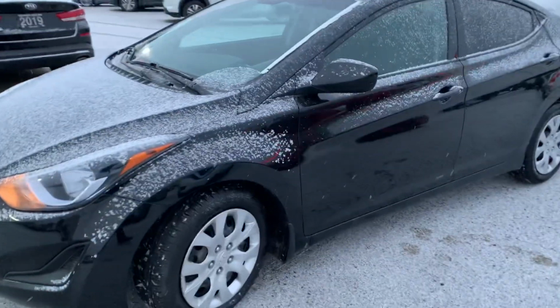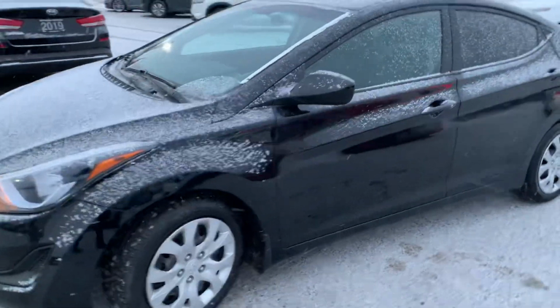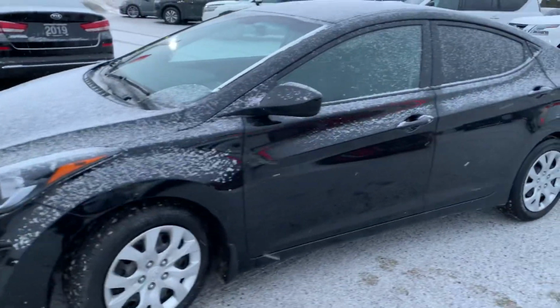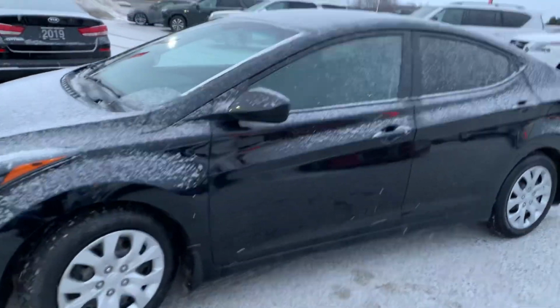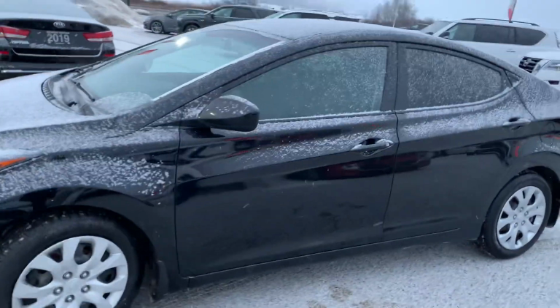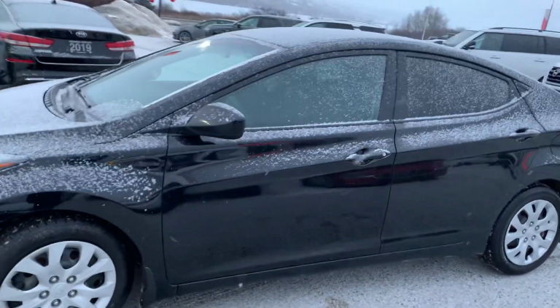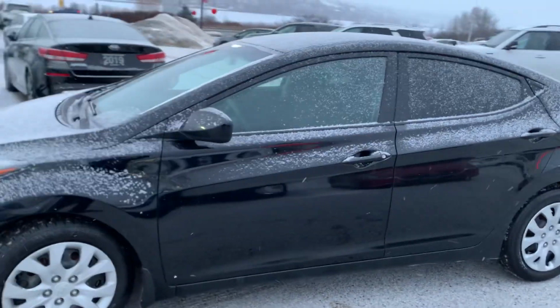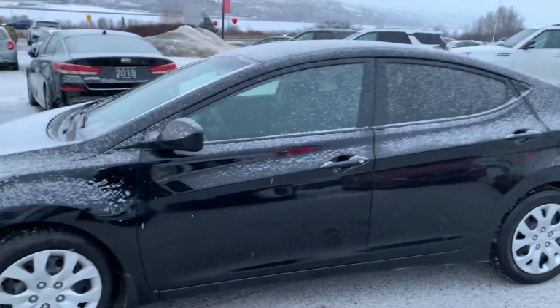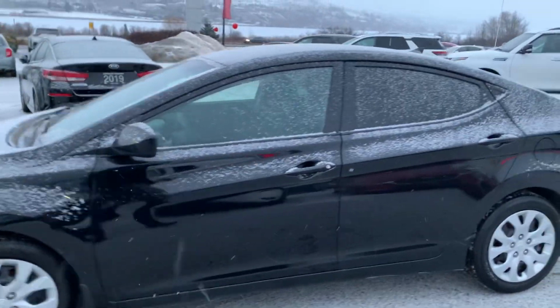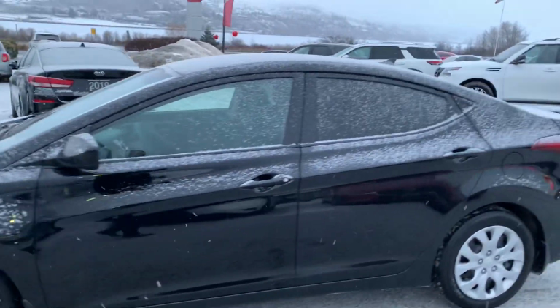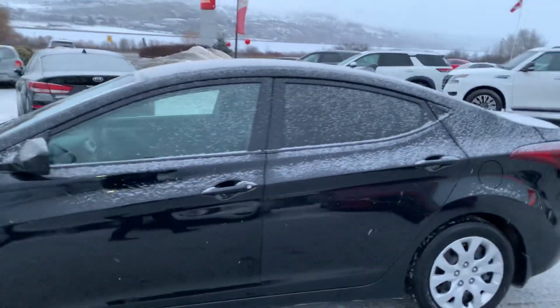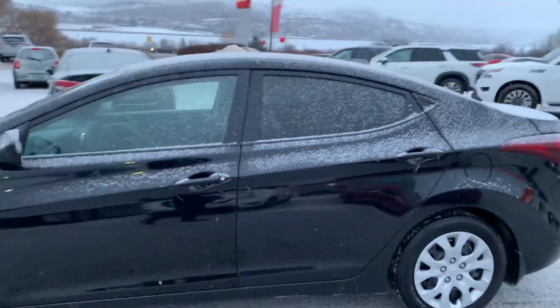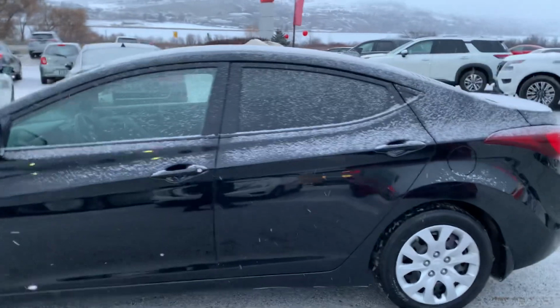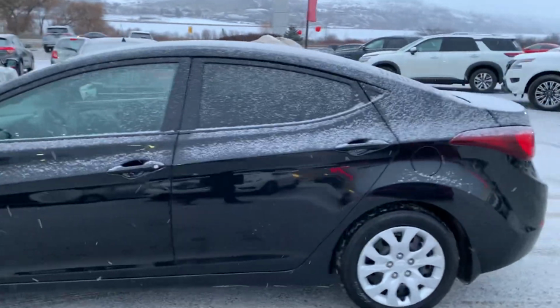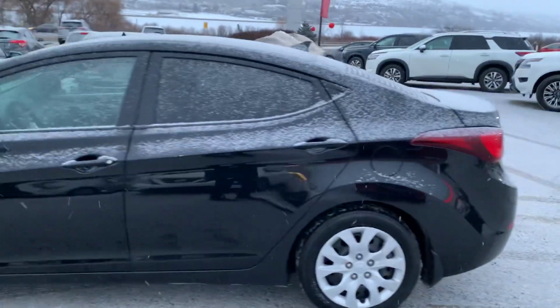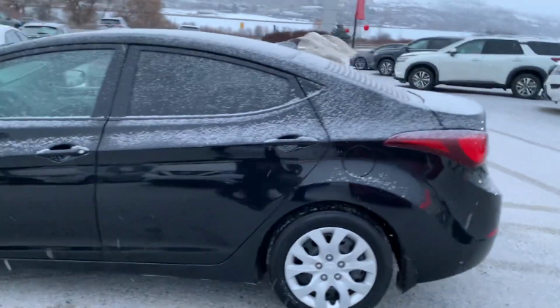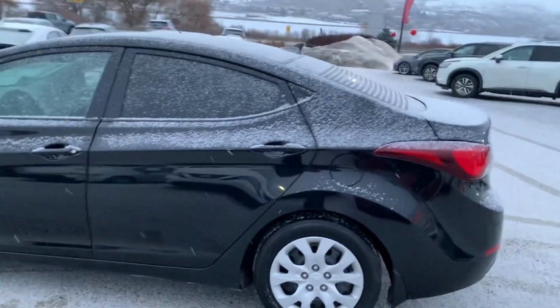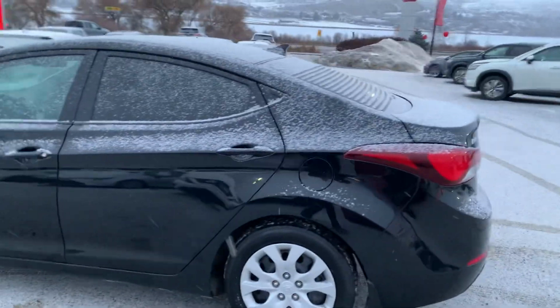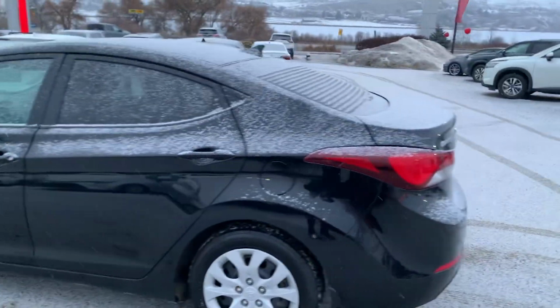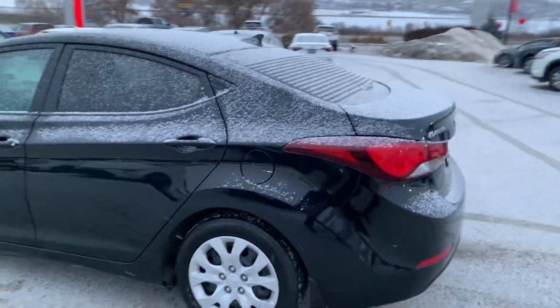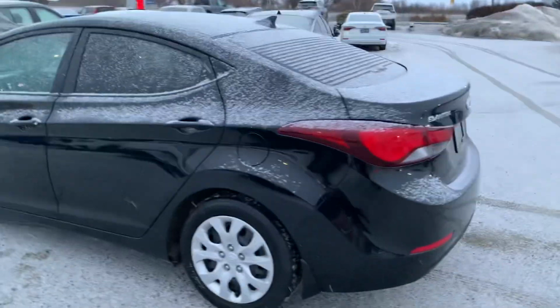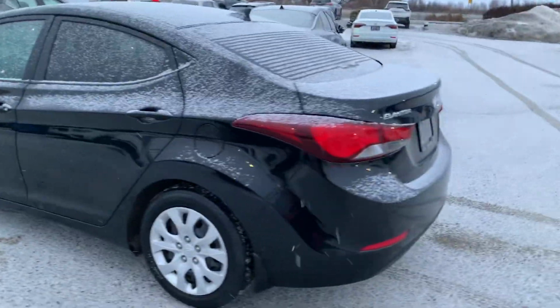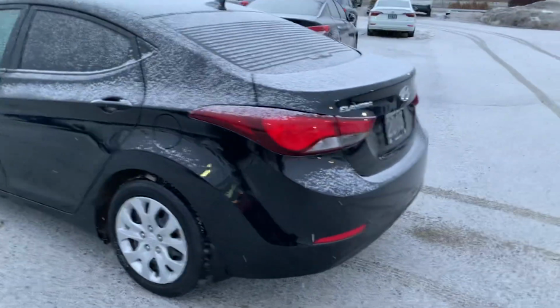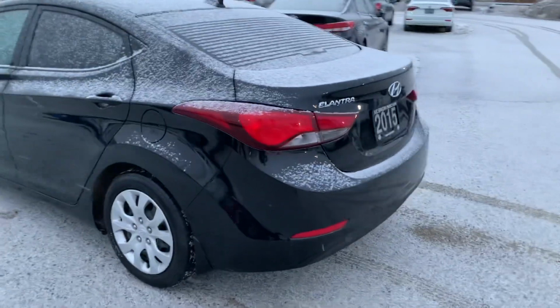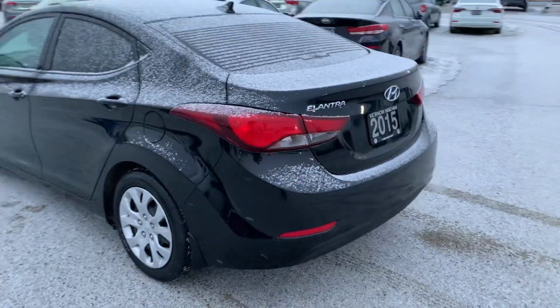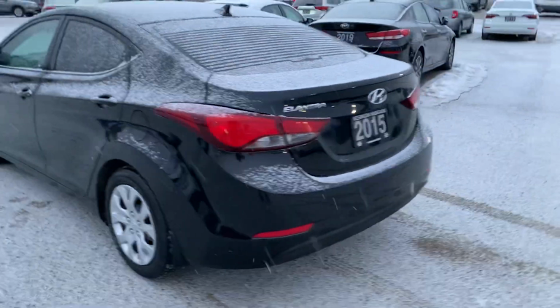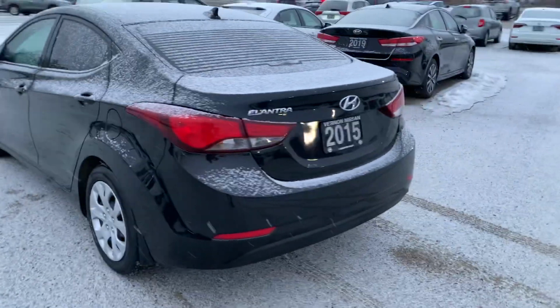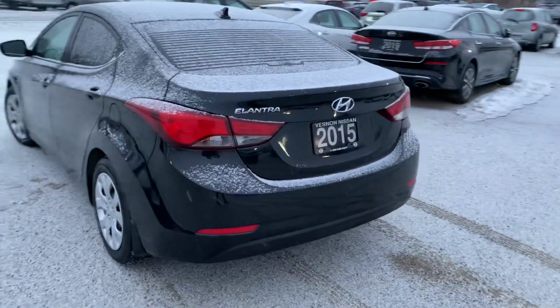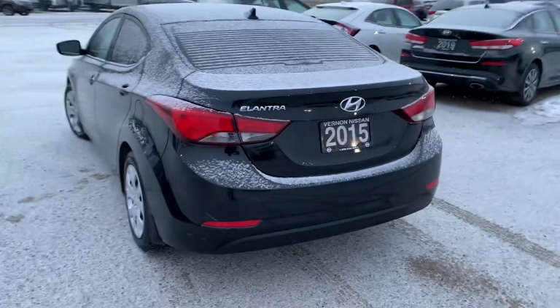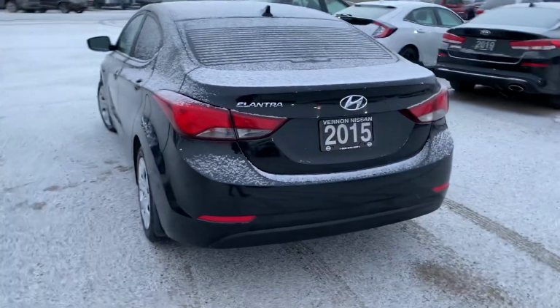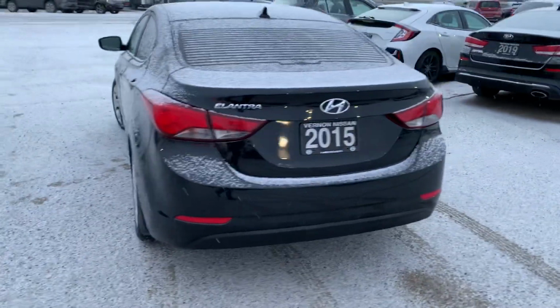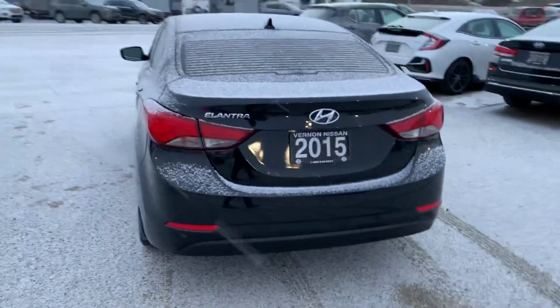It's a nice black in color, a nice four-door sedan, with about 127,000 kilometers on this one. Again, it's a 2015.